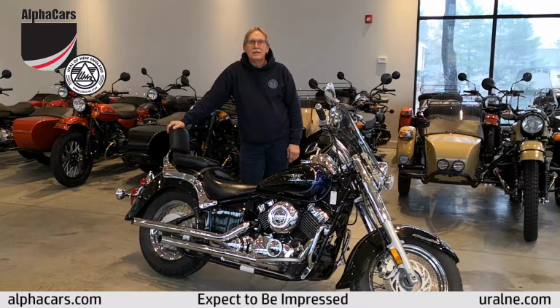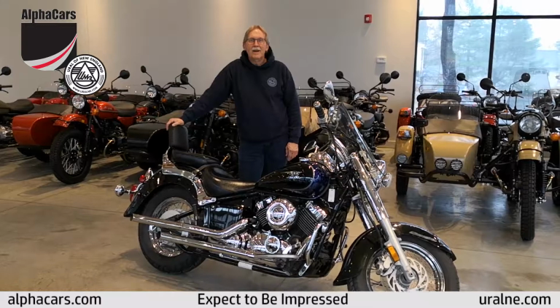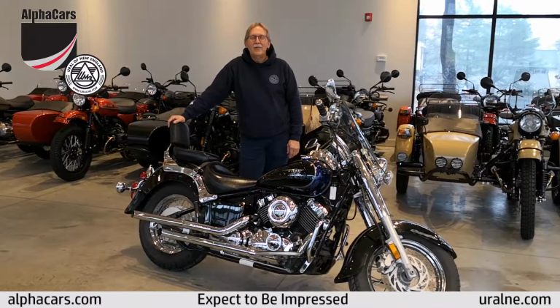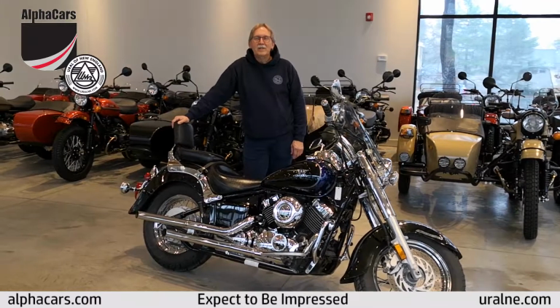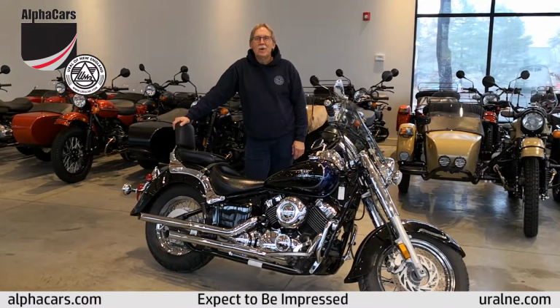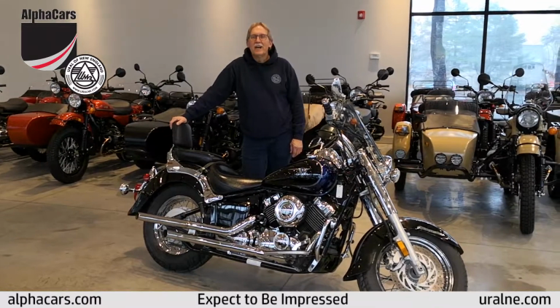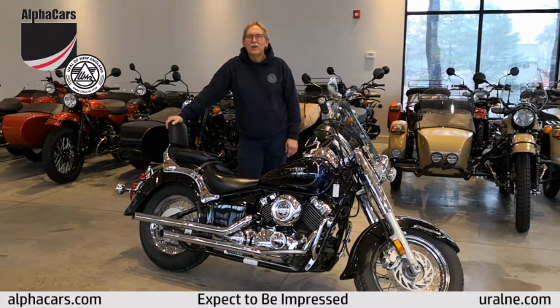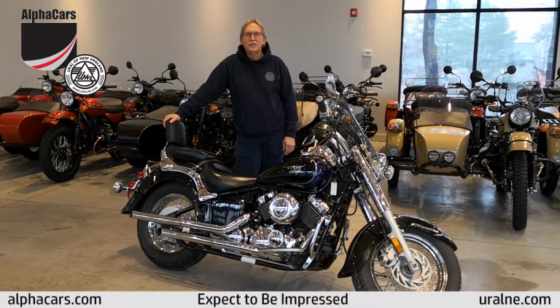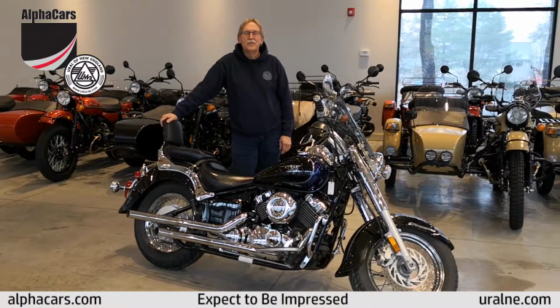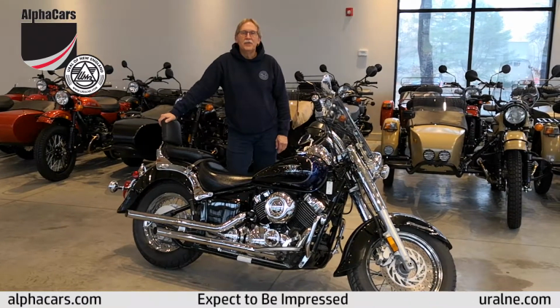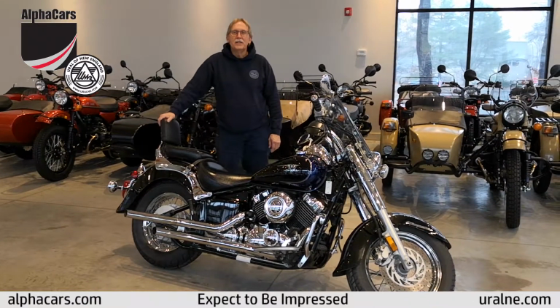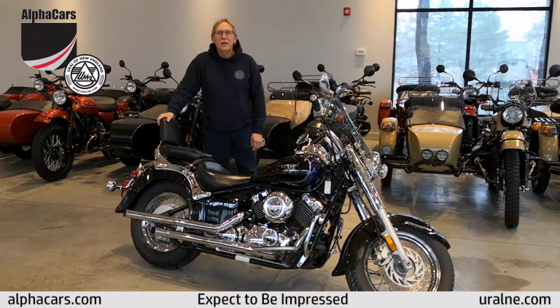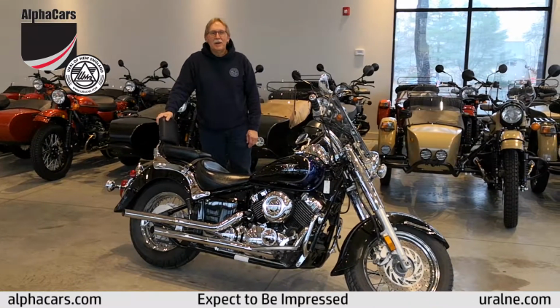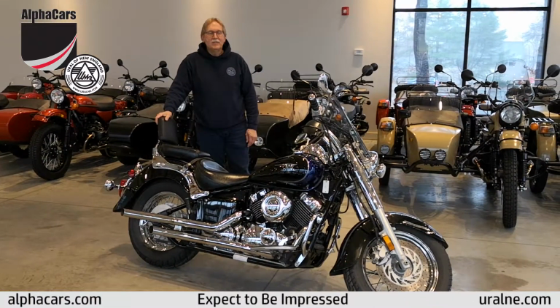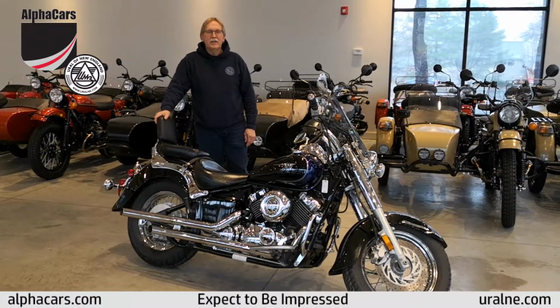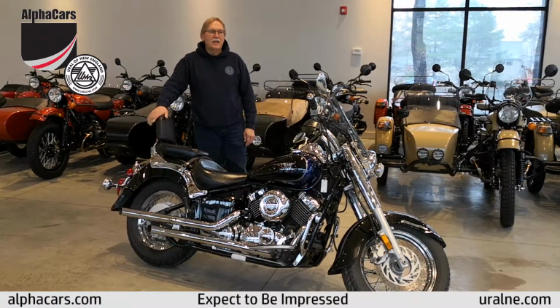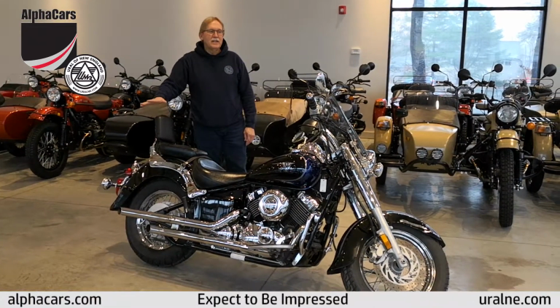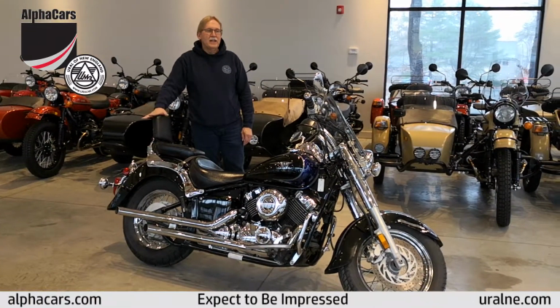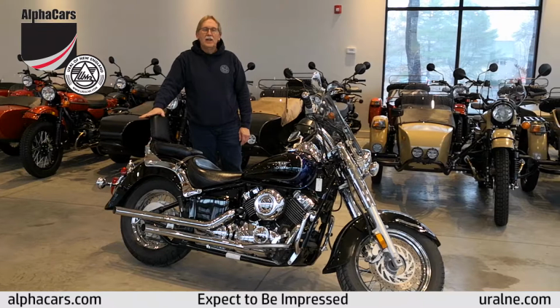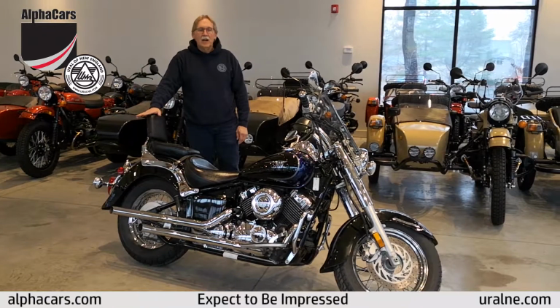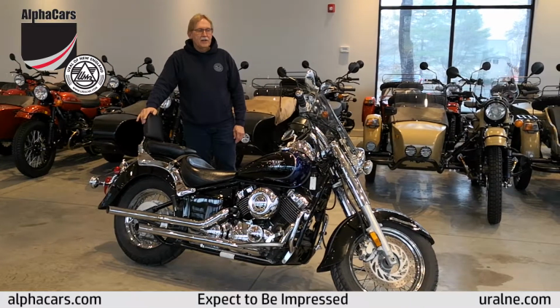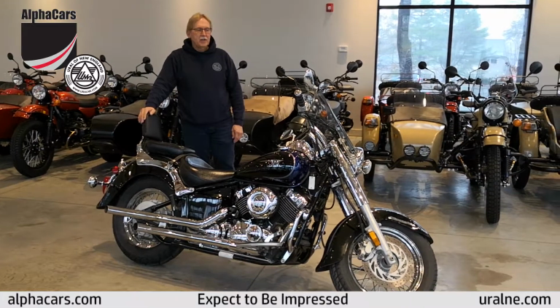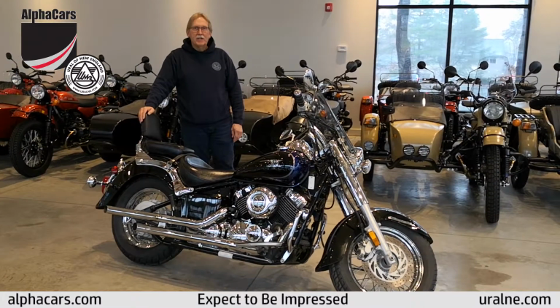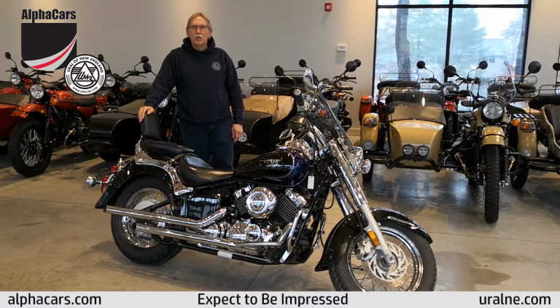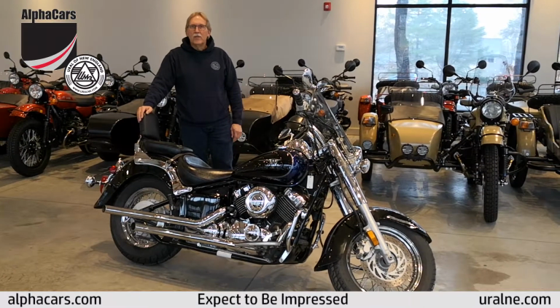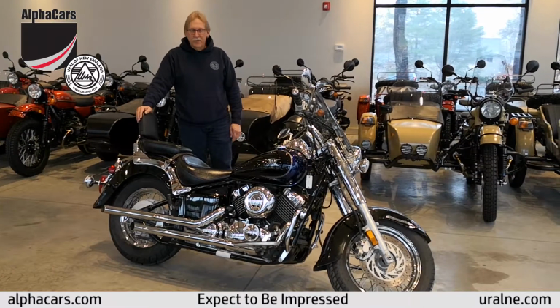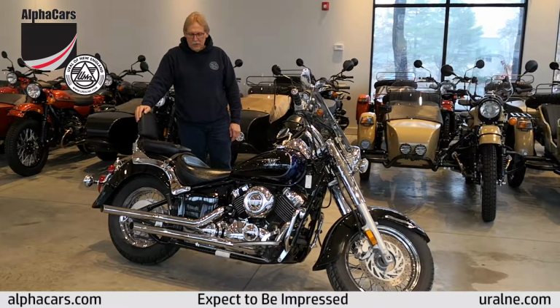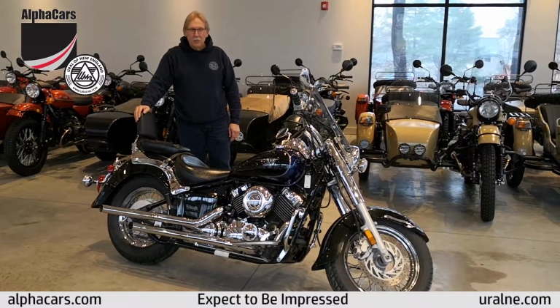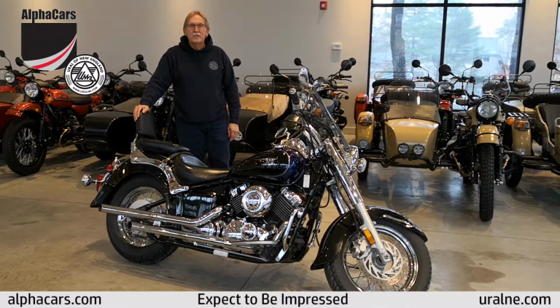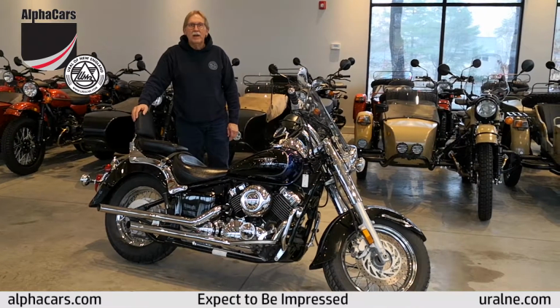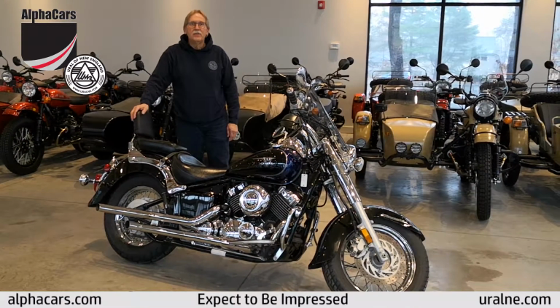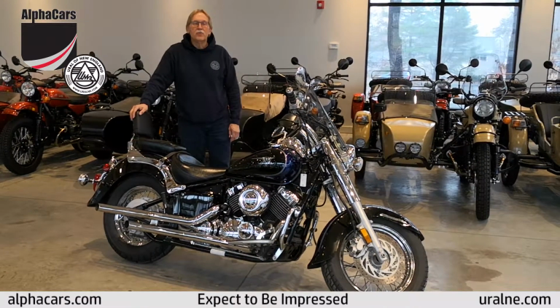Hi everyone, welcome to Afro Carson Daryl in New England. My name is Daryl, and today I'm here to show you another one of our beautiful used bikes we have in inventory.